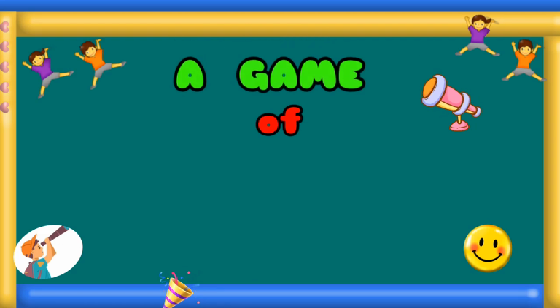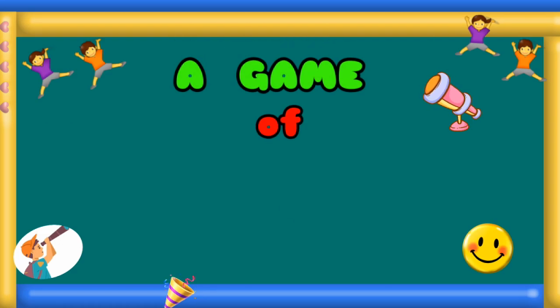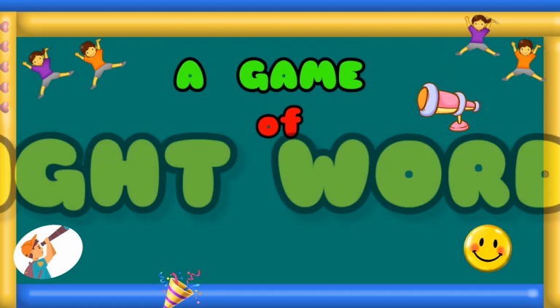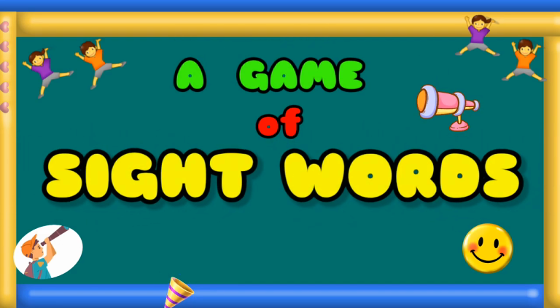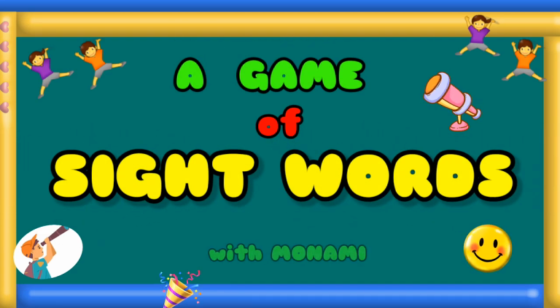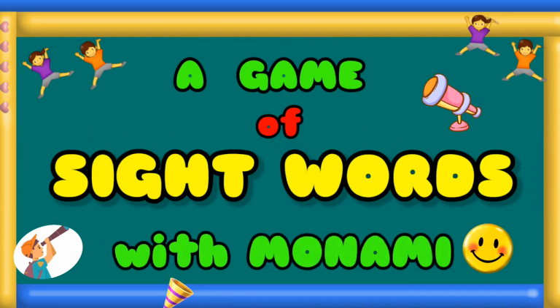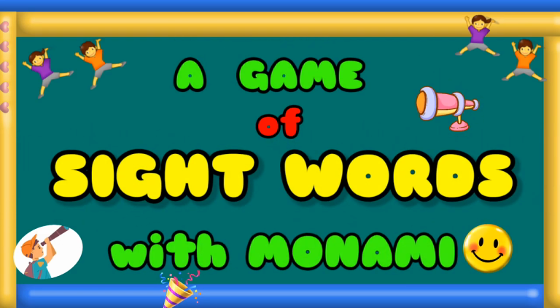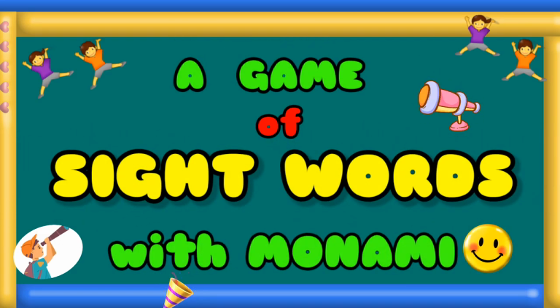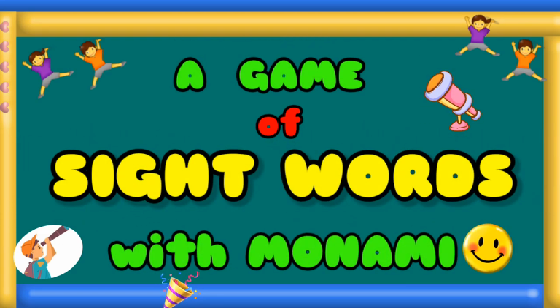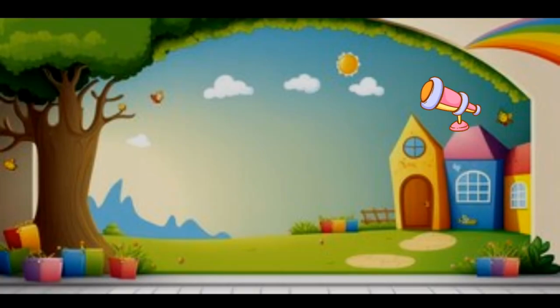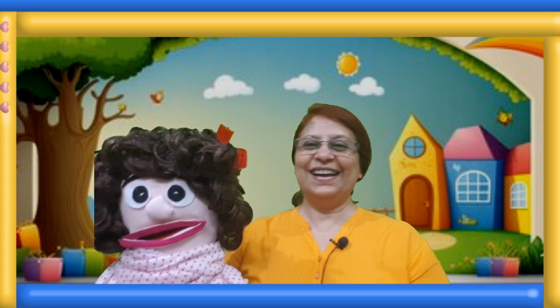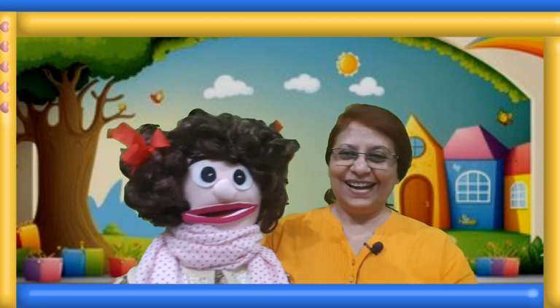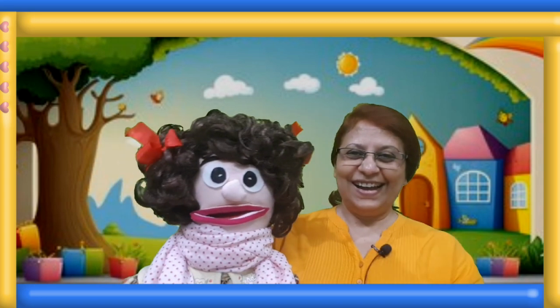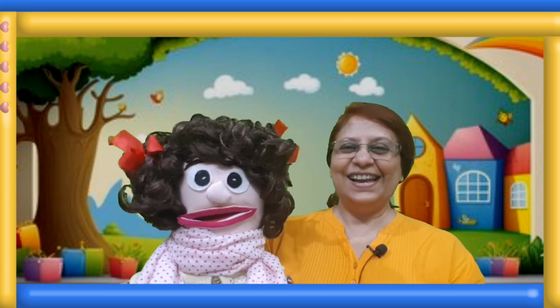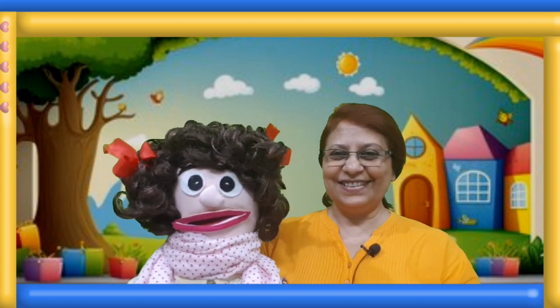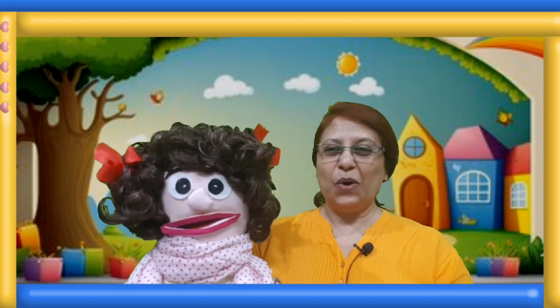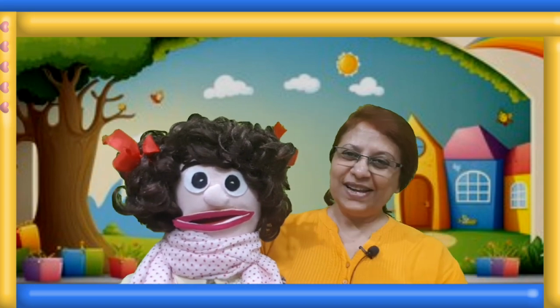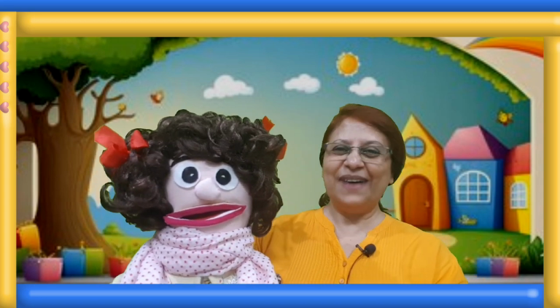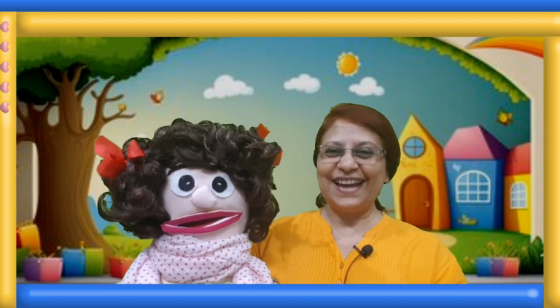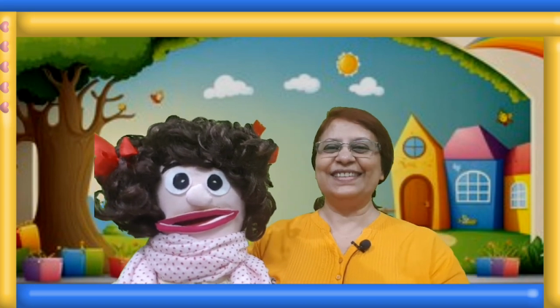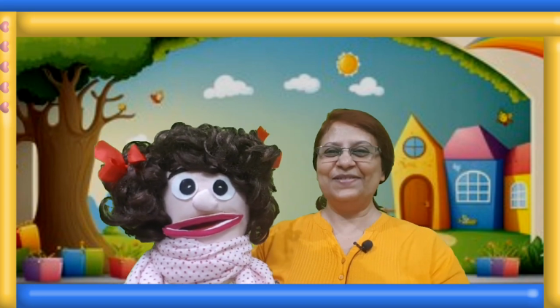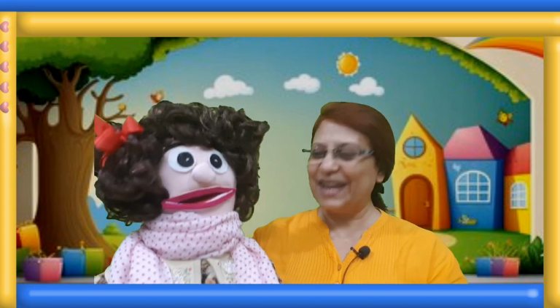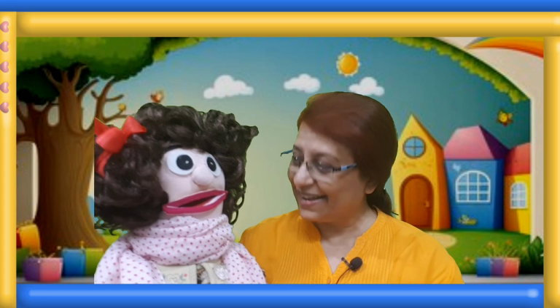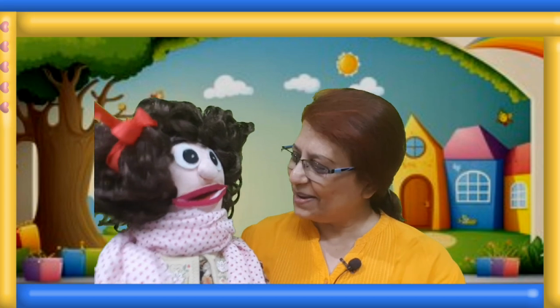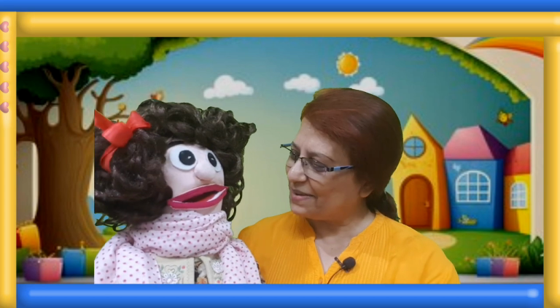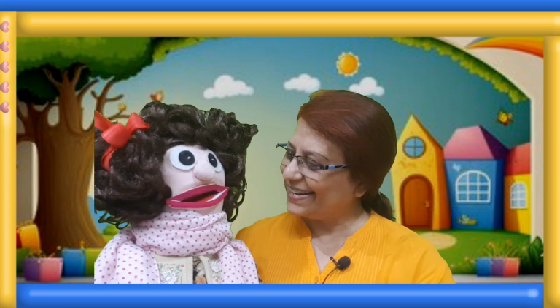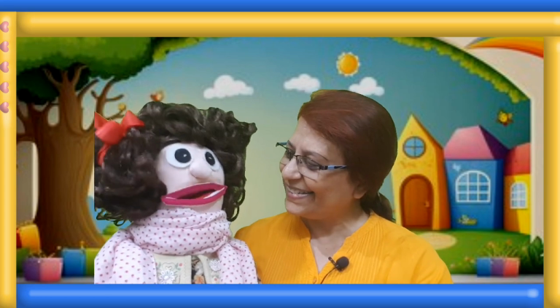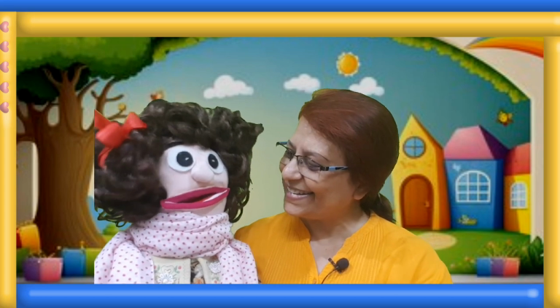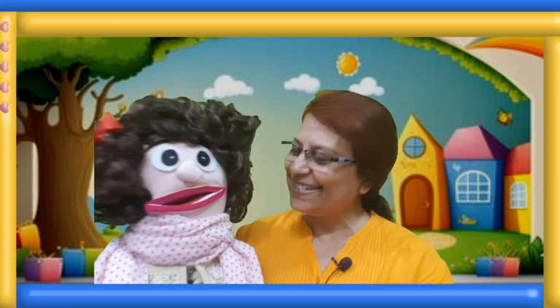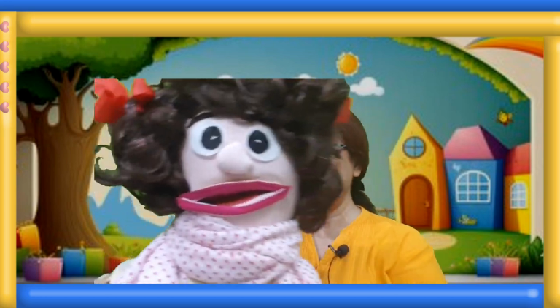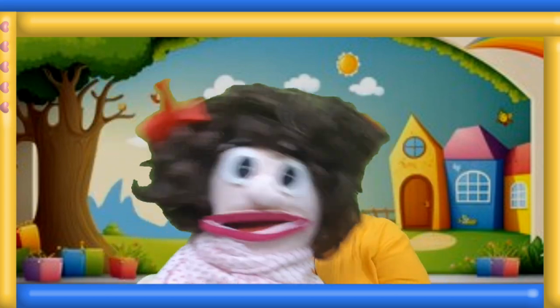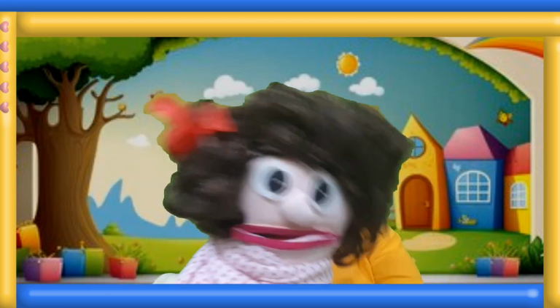A Game of Sight Words with Manami. Hello children, welcome to my channel, Let's Learn with Manami. Hello Manami. Hello teacher. Hello friends.